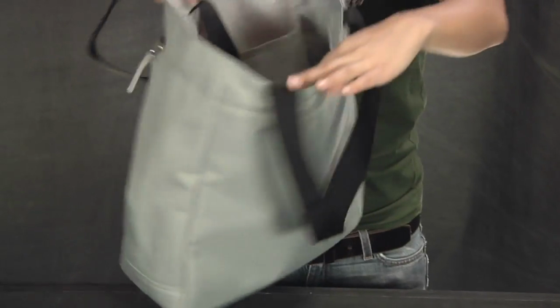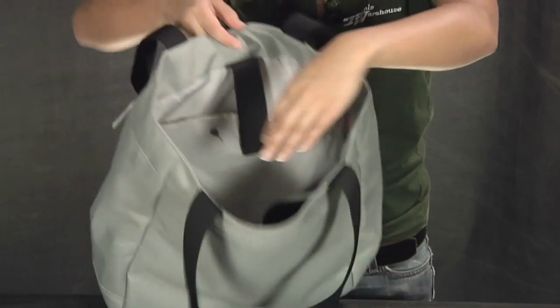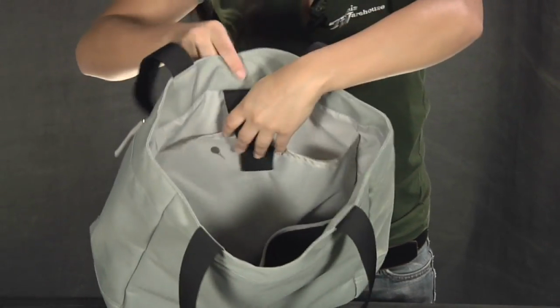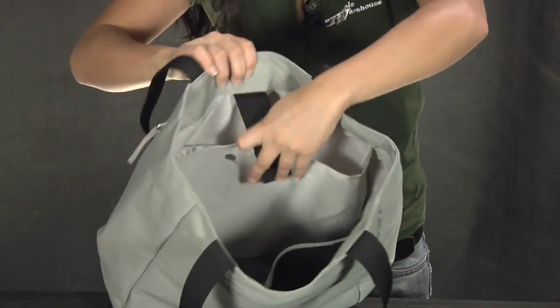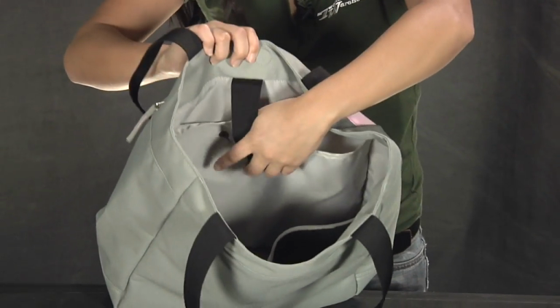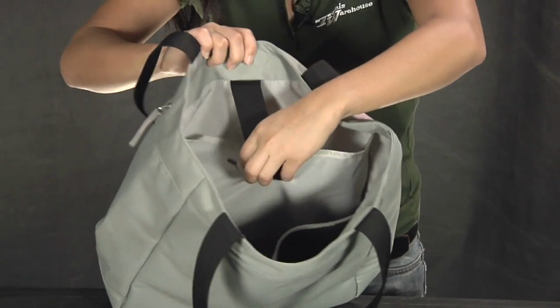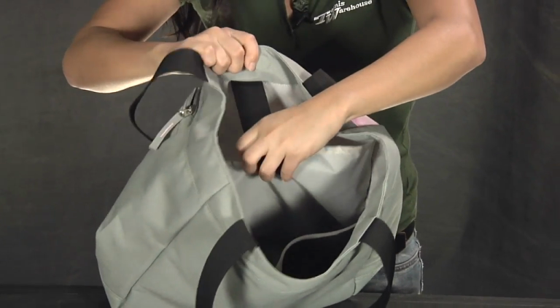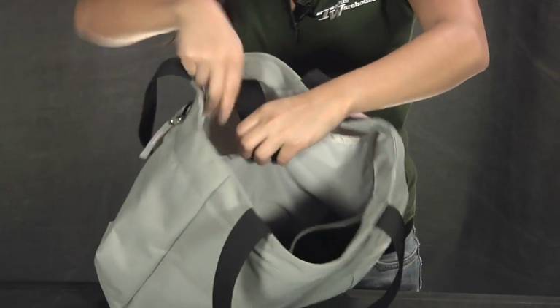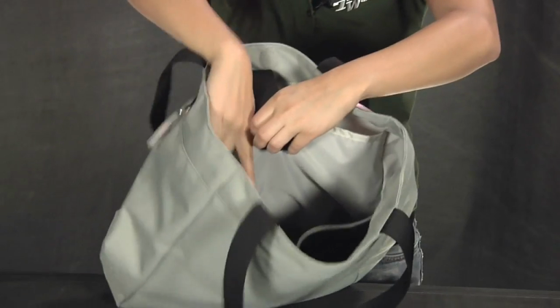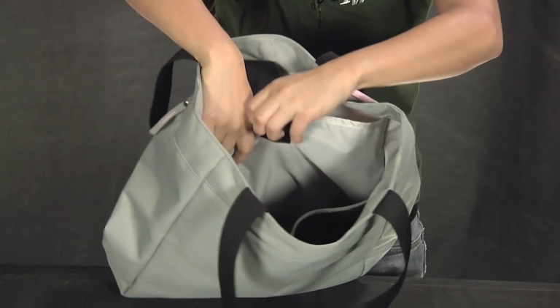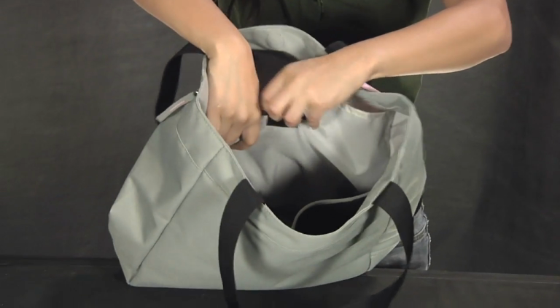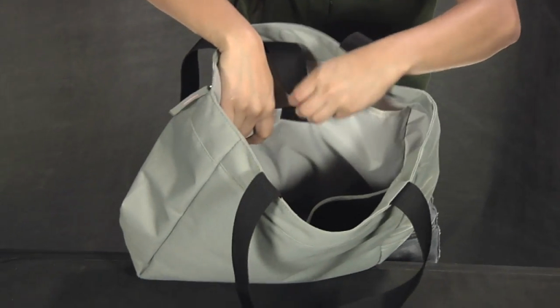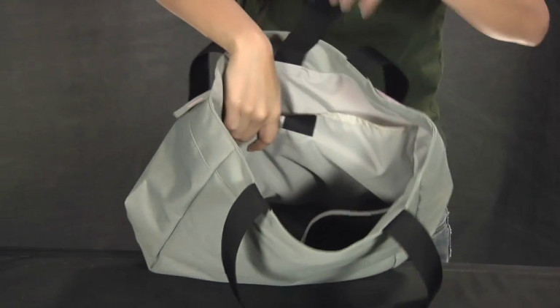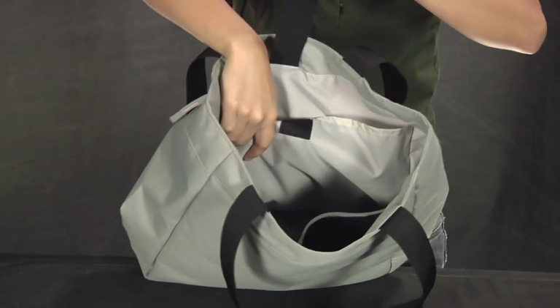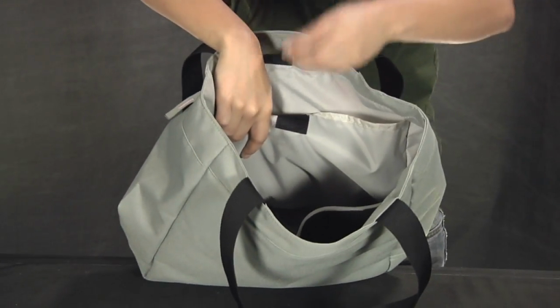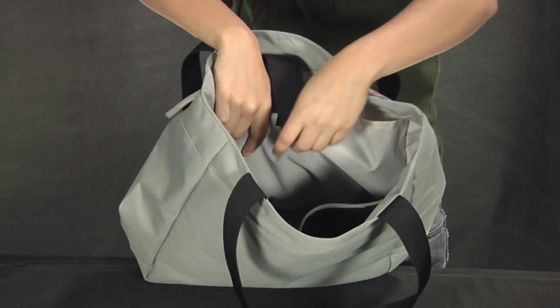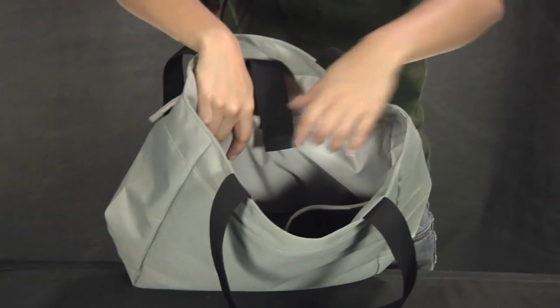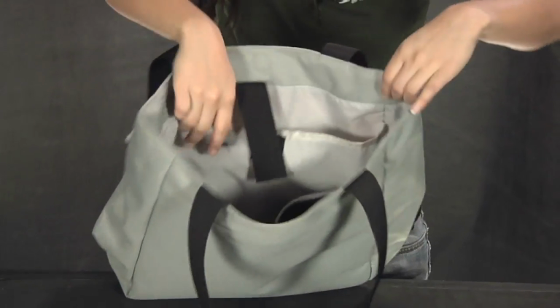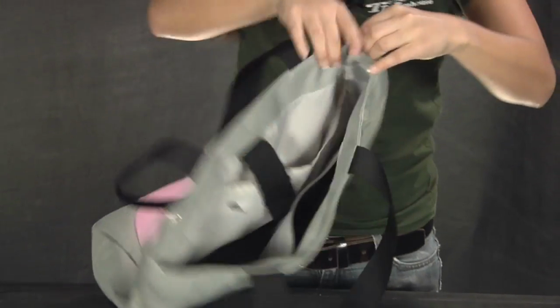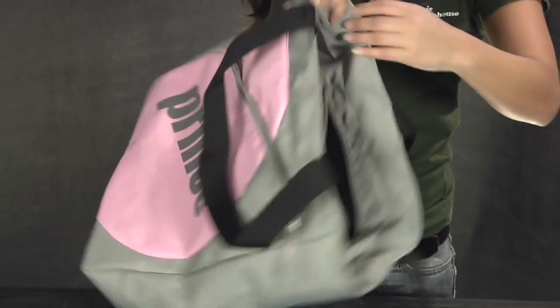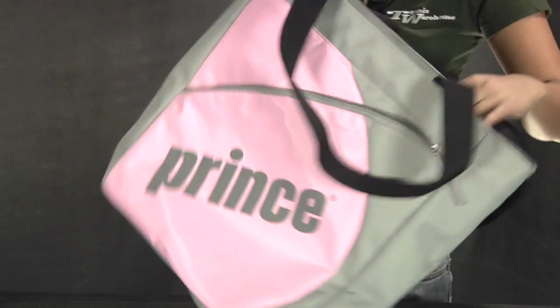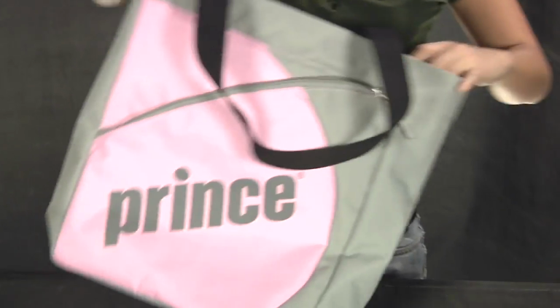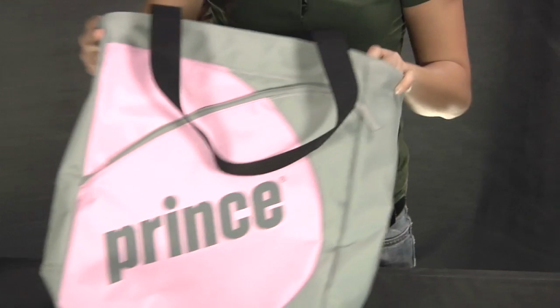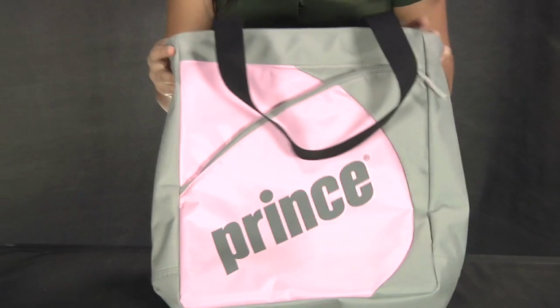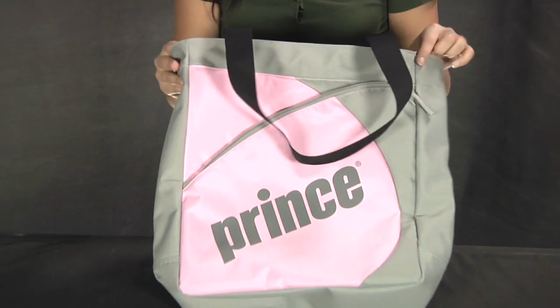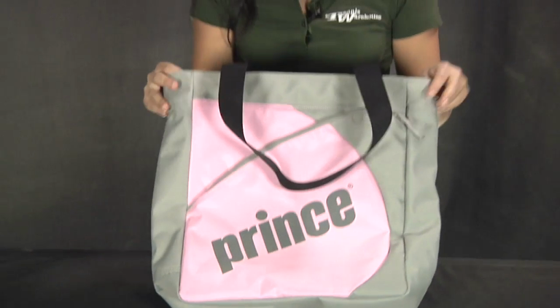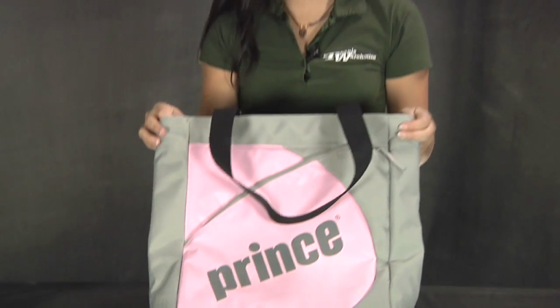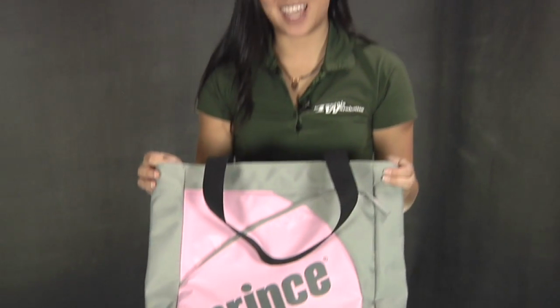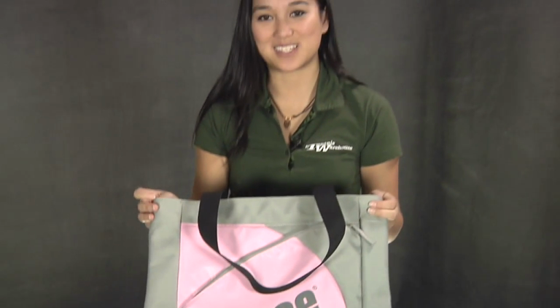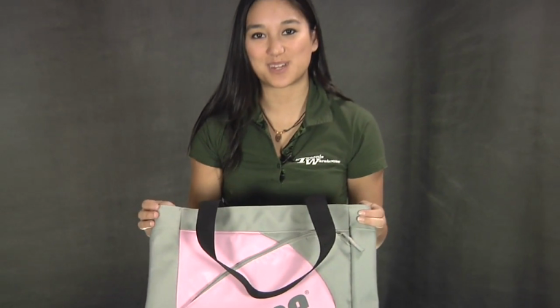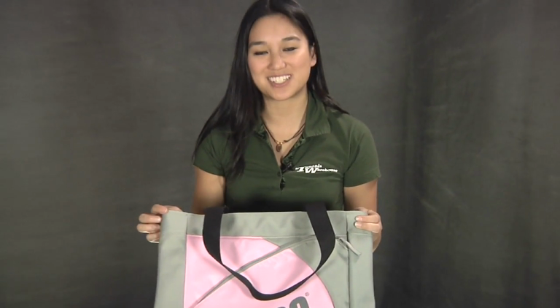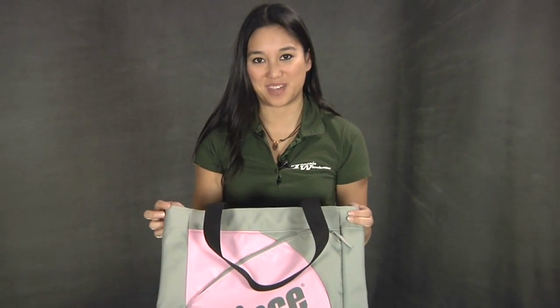The racket compartment can hold up to one racket. It's secured by a Velcro strap. Overall, a great design from Prince. This was a quick look at the Inspiration Tote Bag.